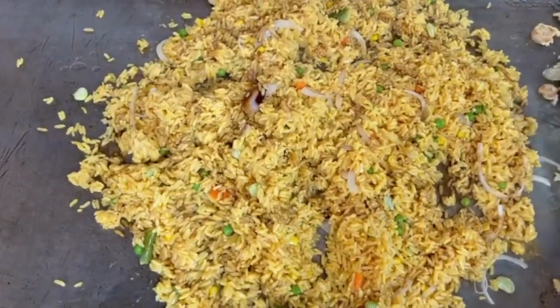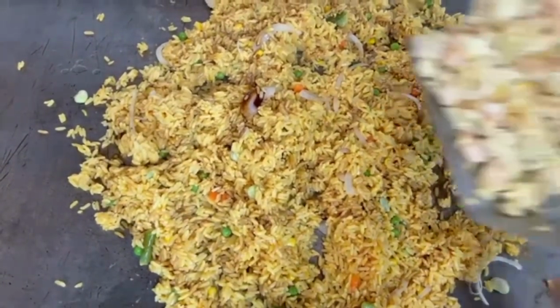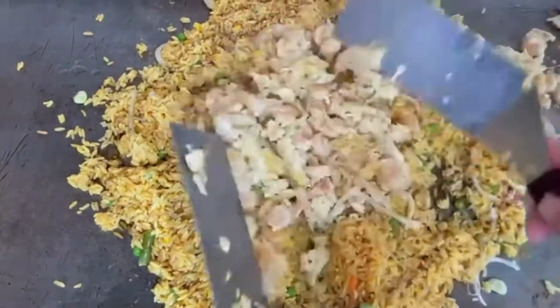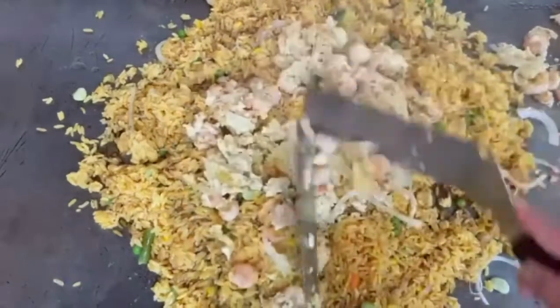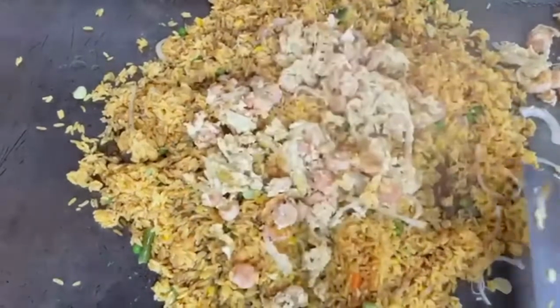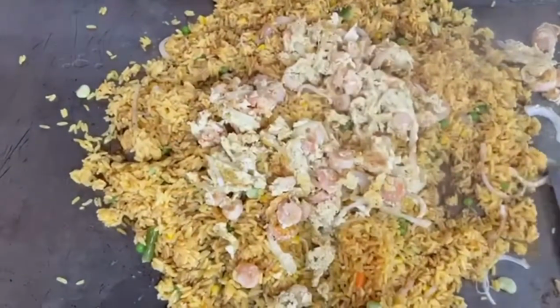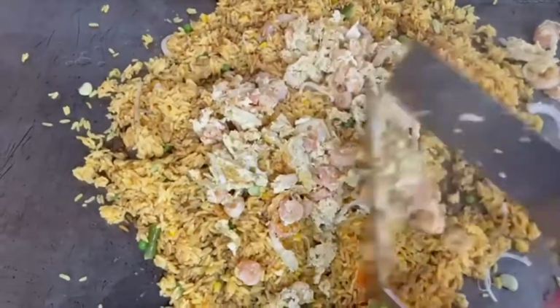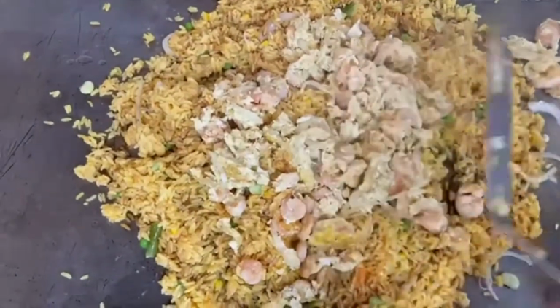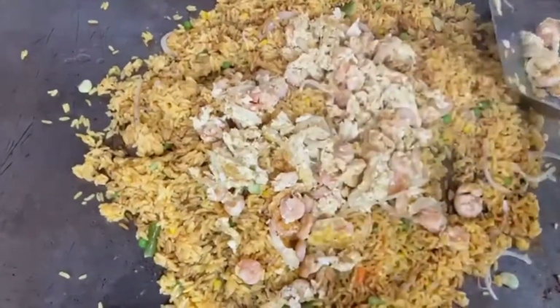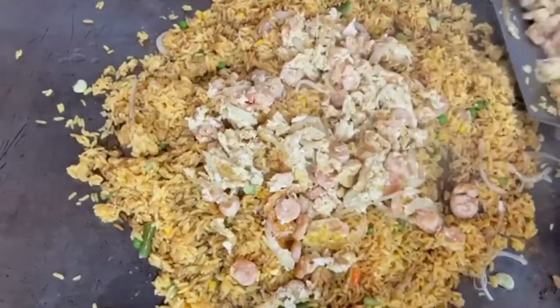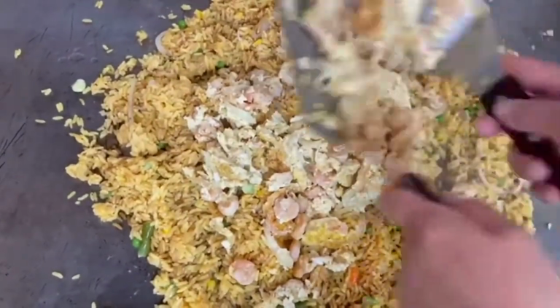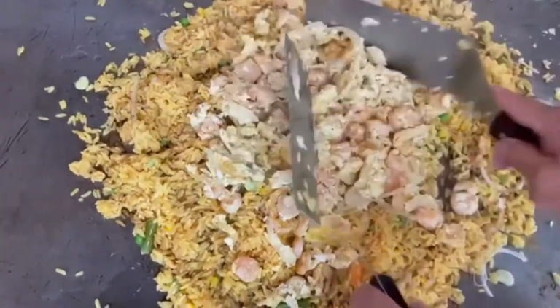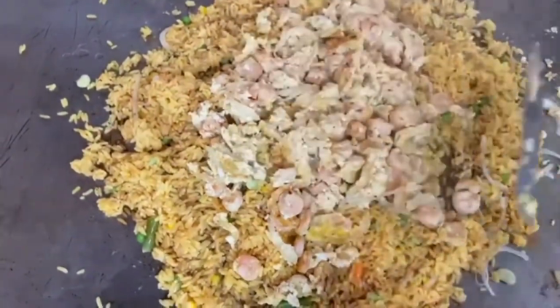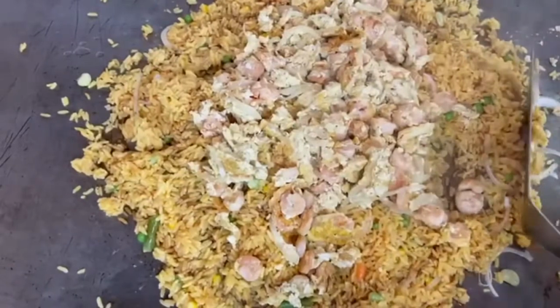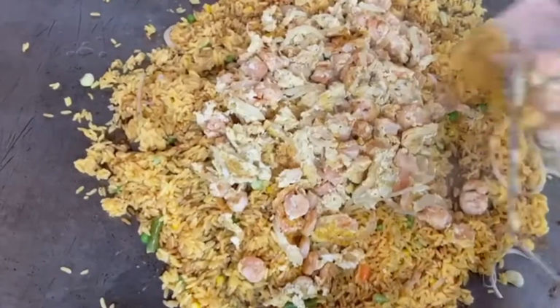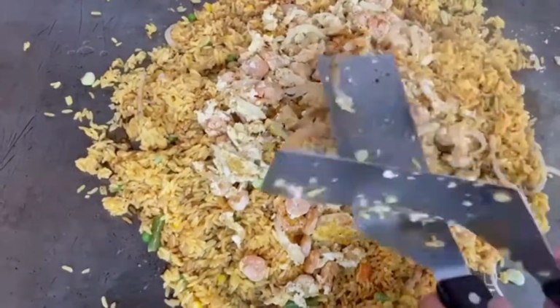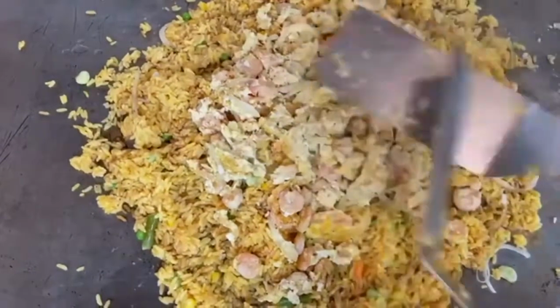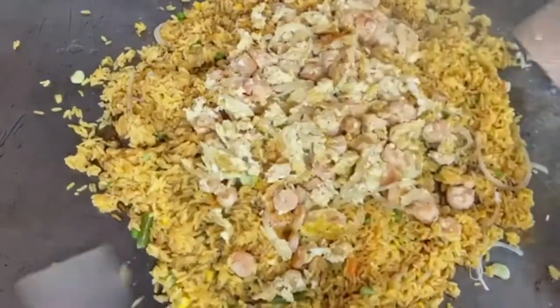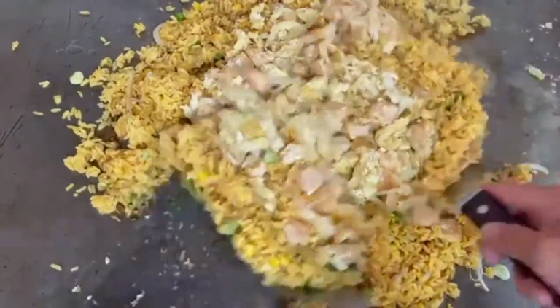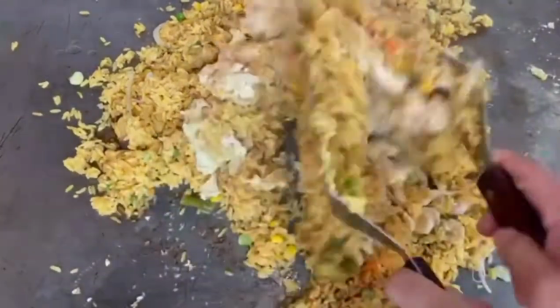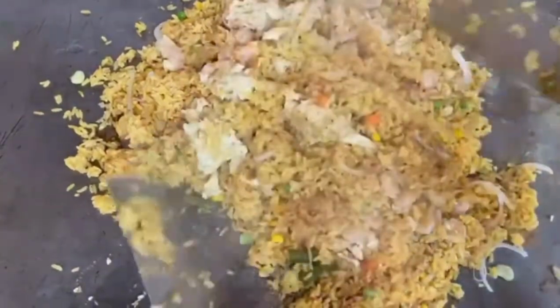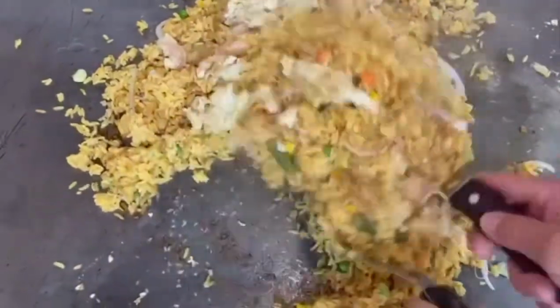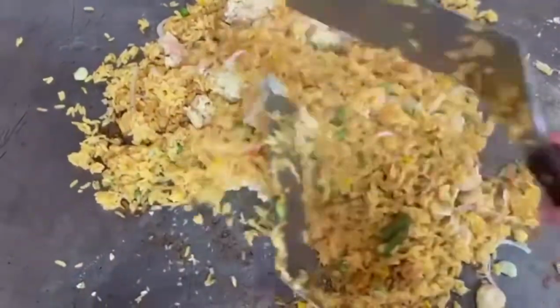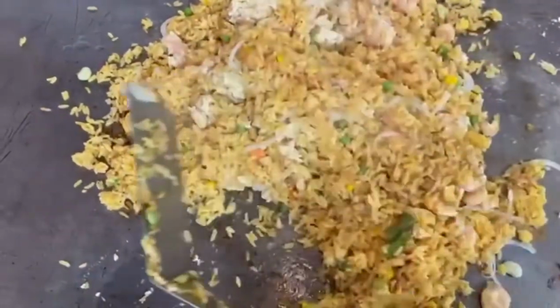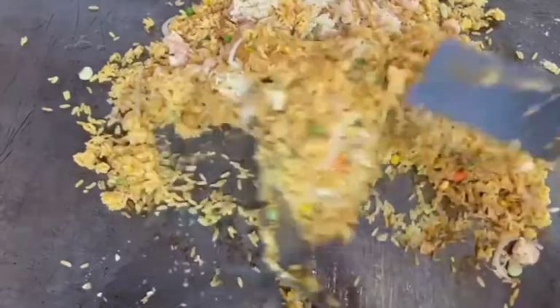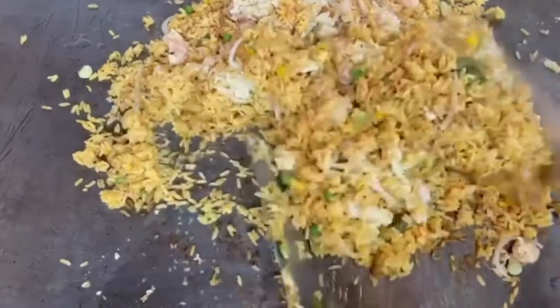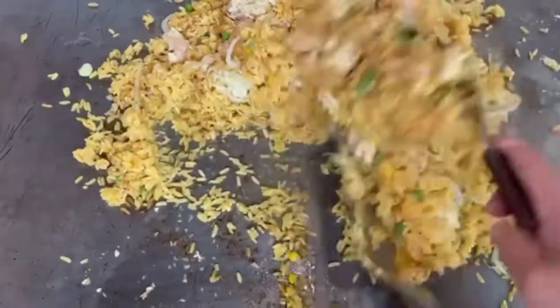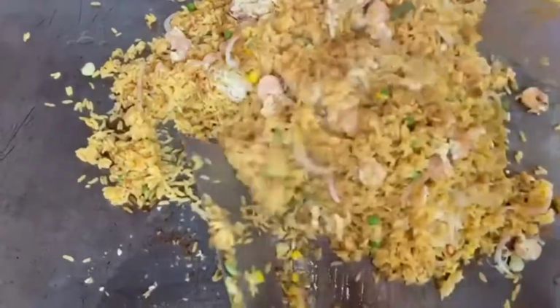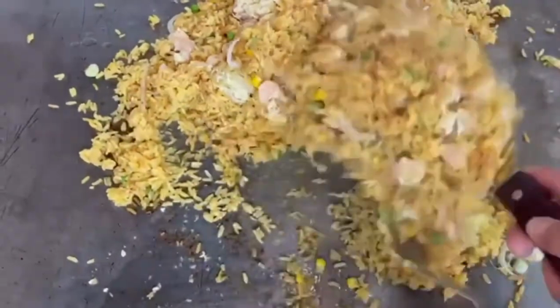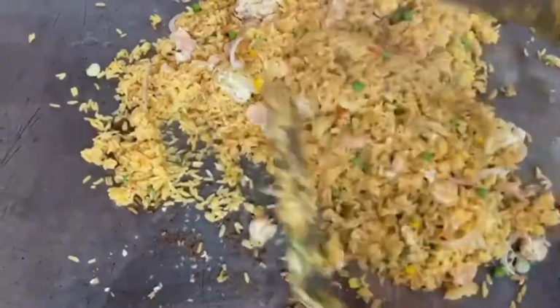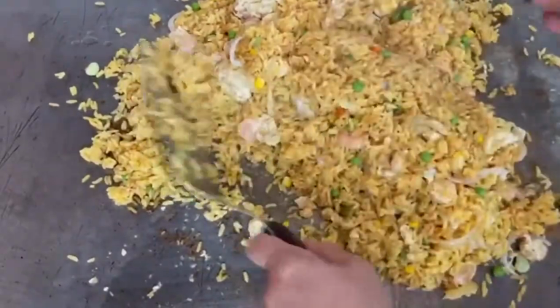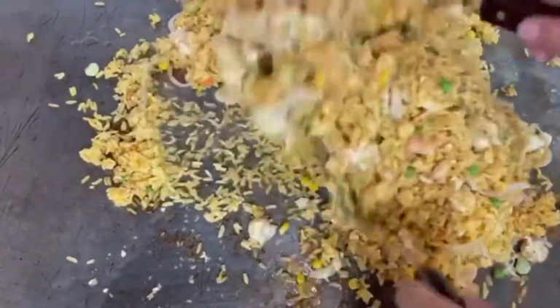Once the egg is well done, we are gonna add the egg on top of the rice, and then we're just gonna mix everything together. And that is gonna be our shrimp fried rice.